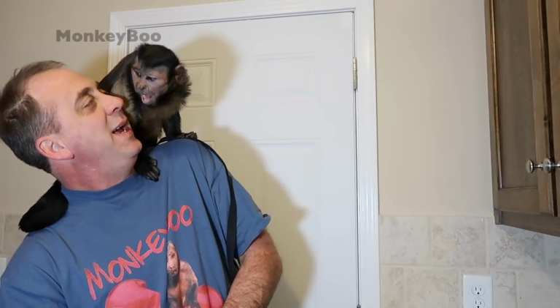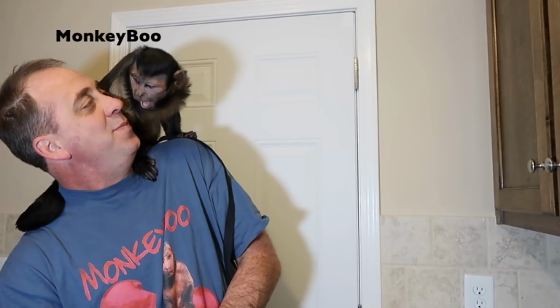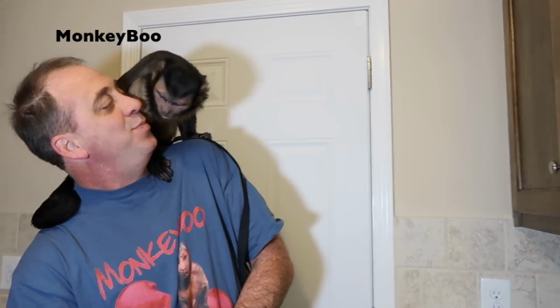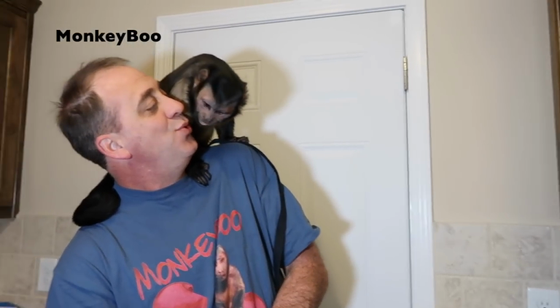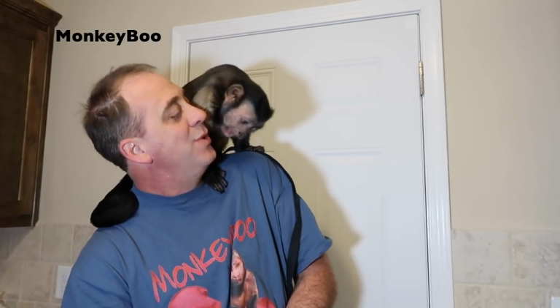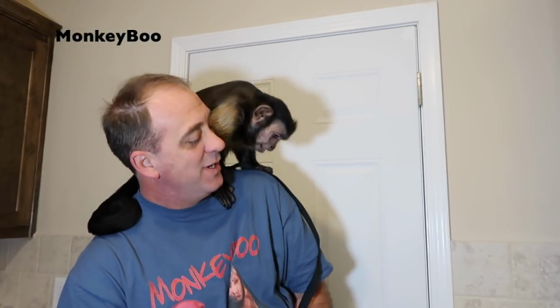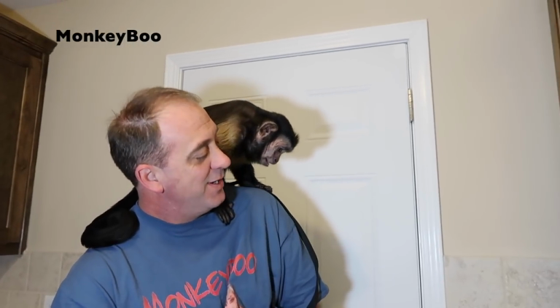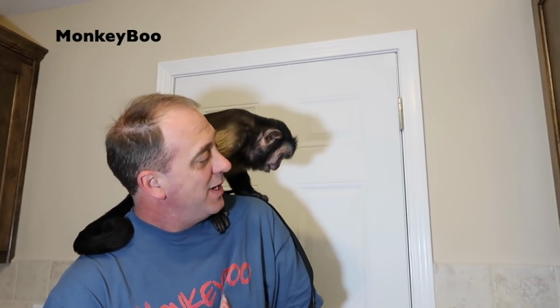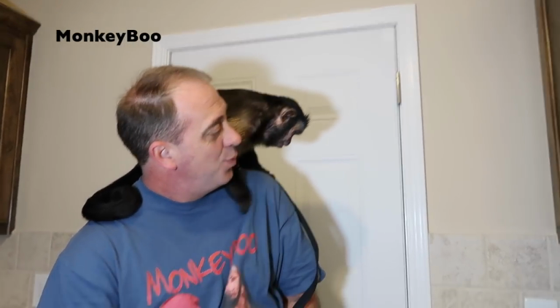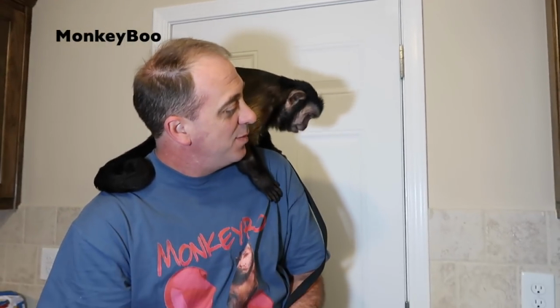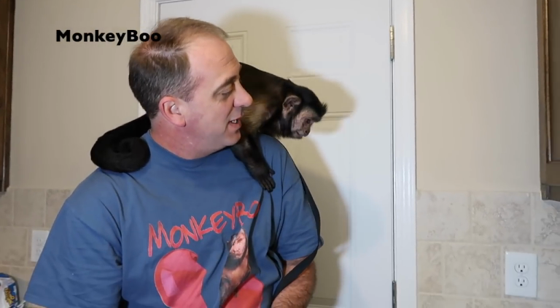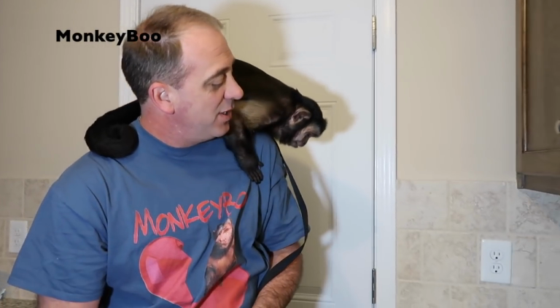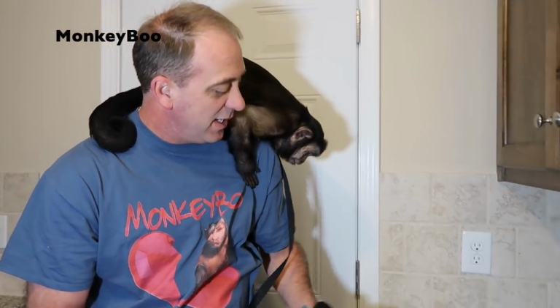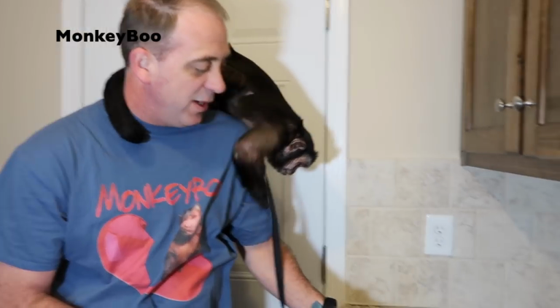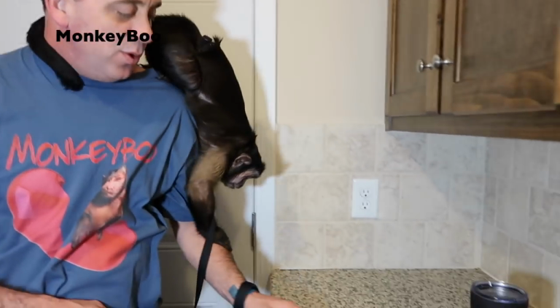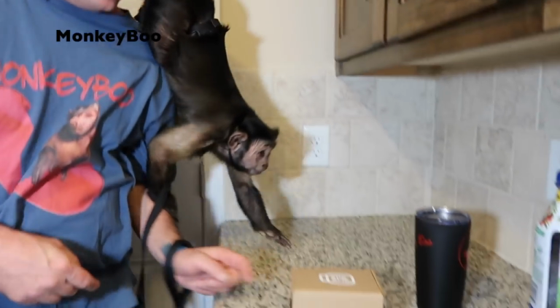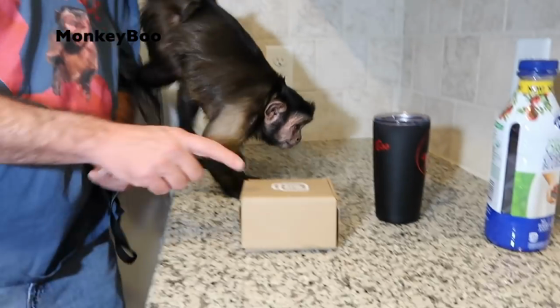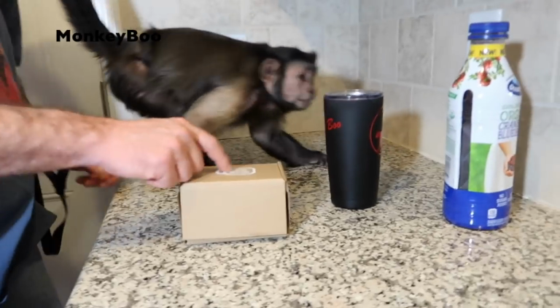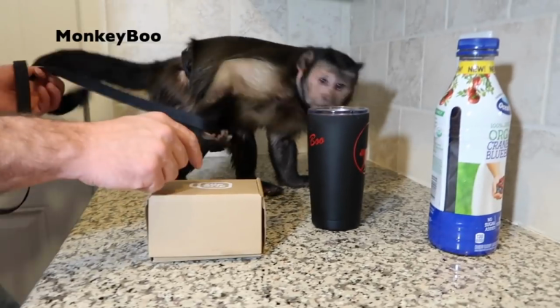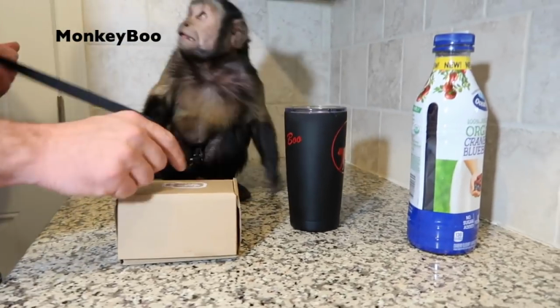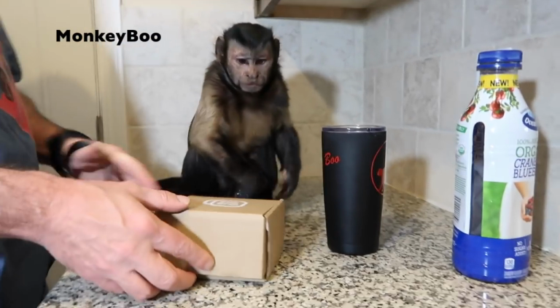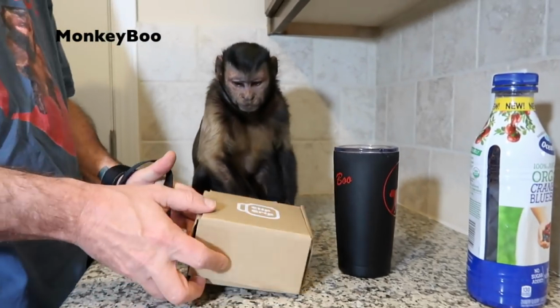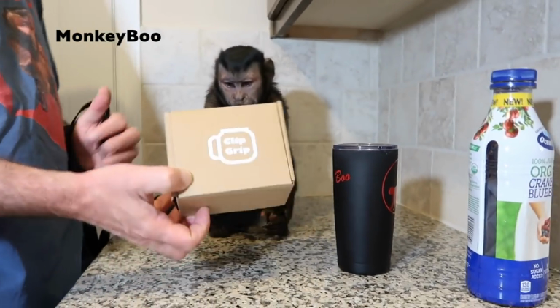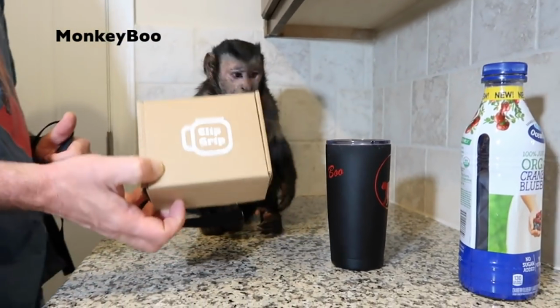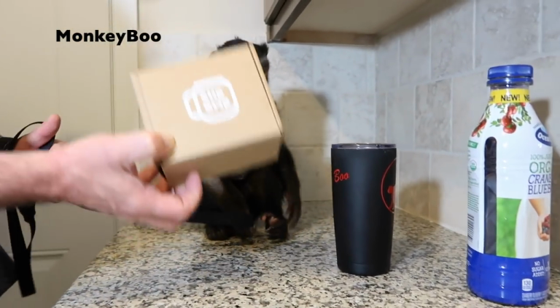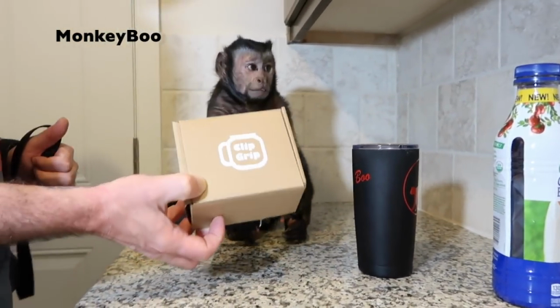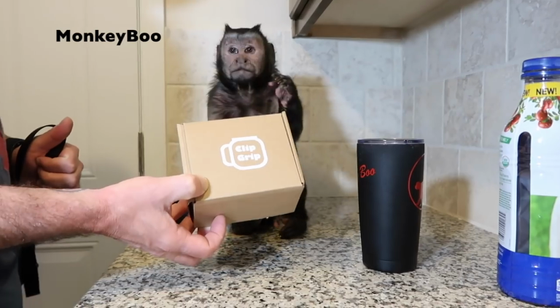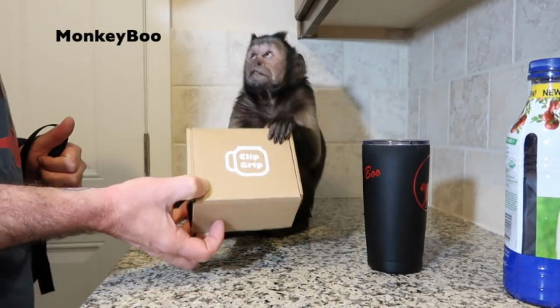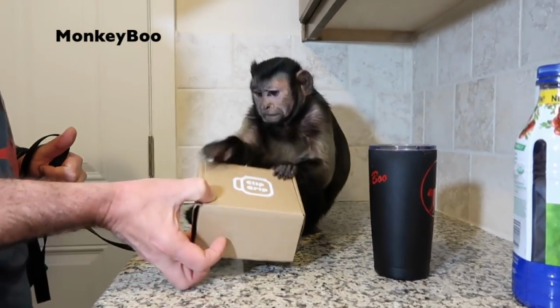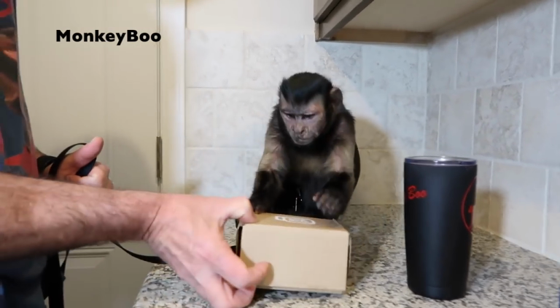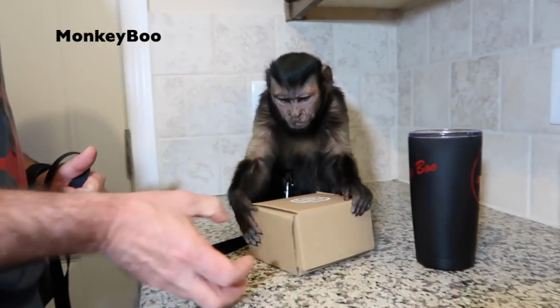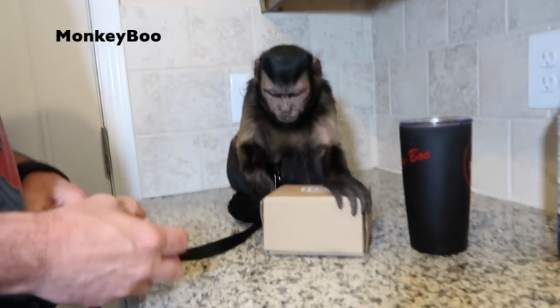Hey, Monkey Boo. You ready to open something up and get a big drink? Get down here, Boo. Hey, look. First I need you to open this box for me, Boo. Boo, we got a box from Clip Grip. We got to tell them what a Clip Grip is.